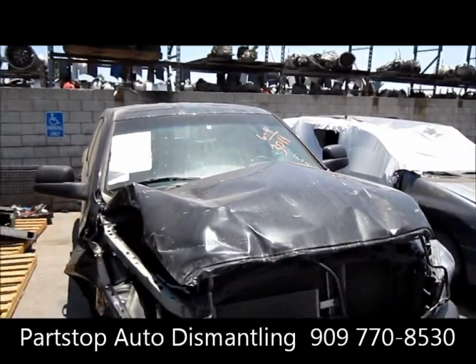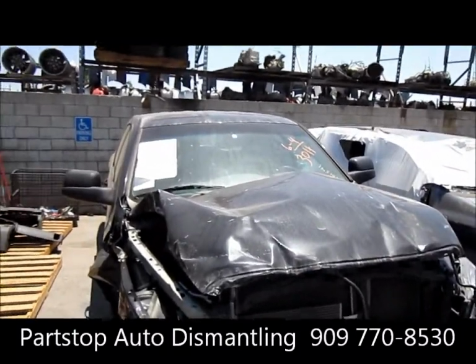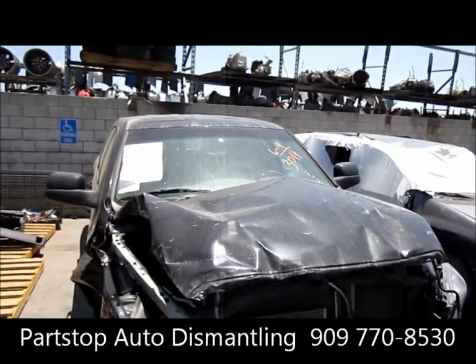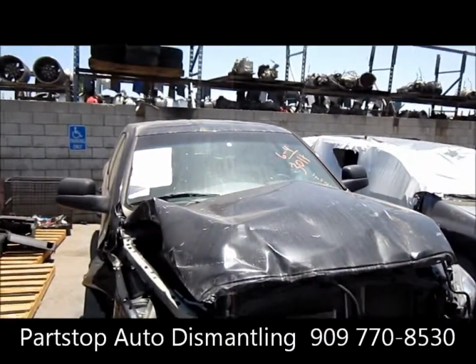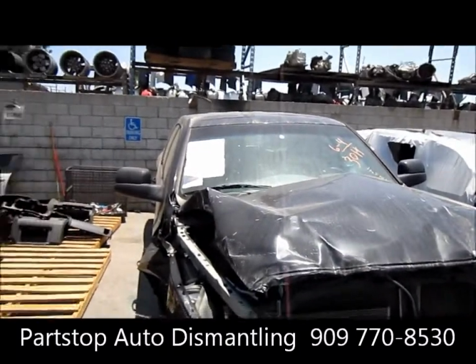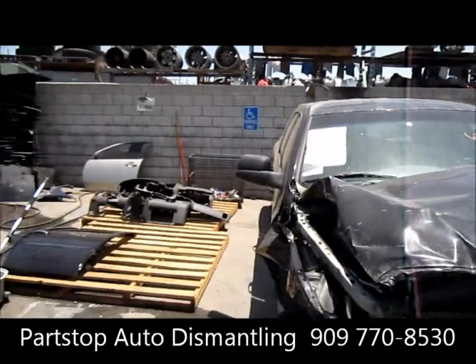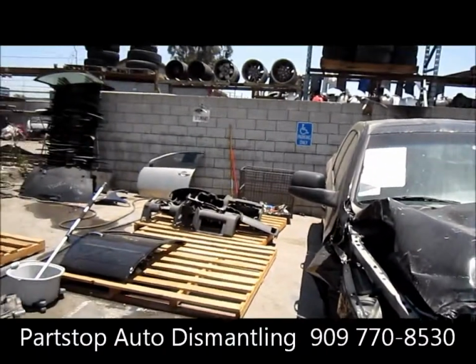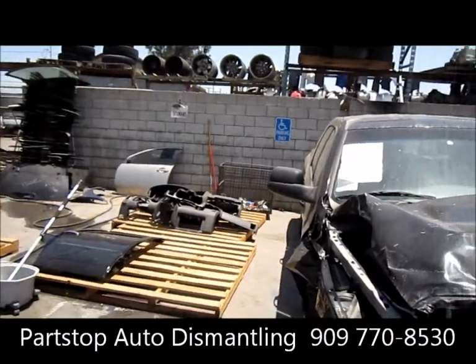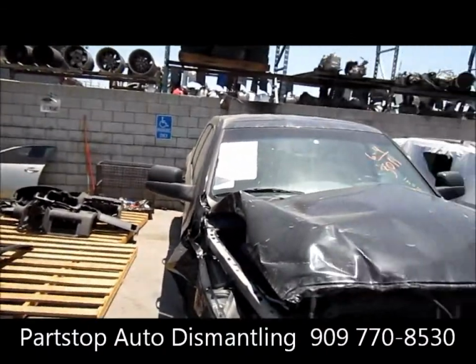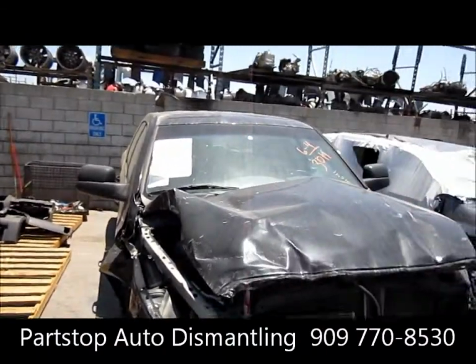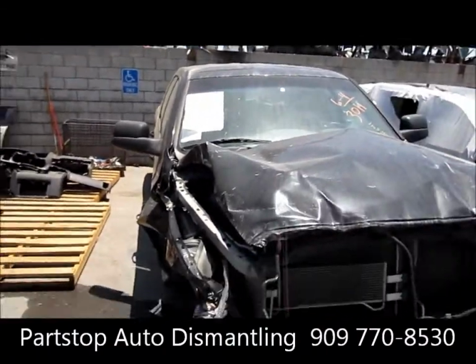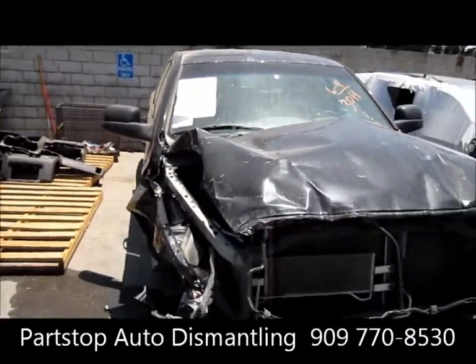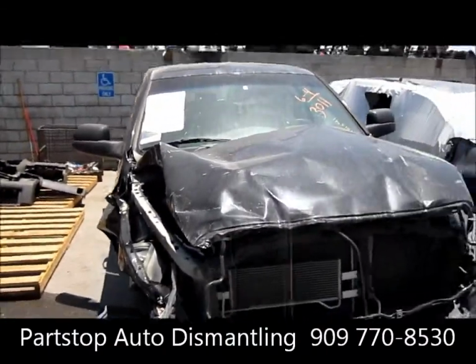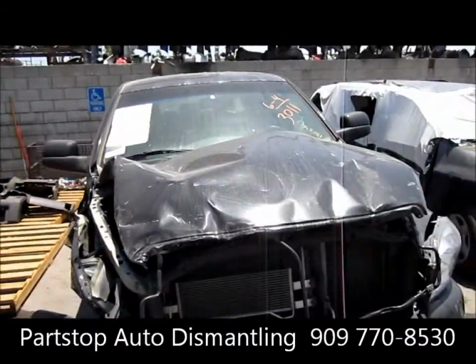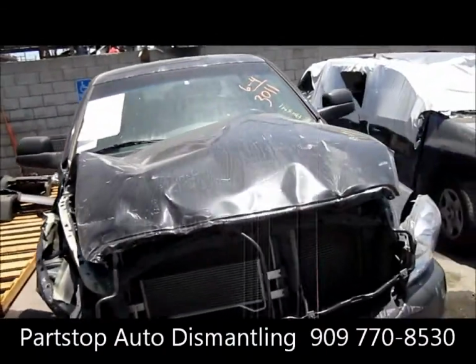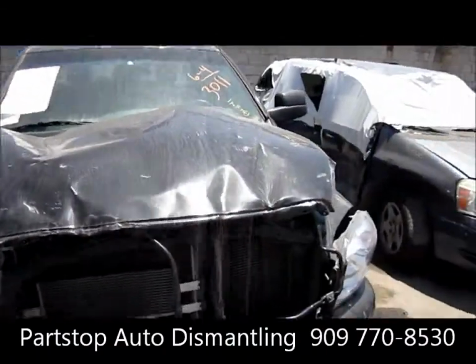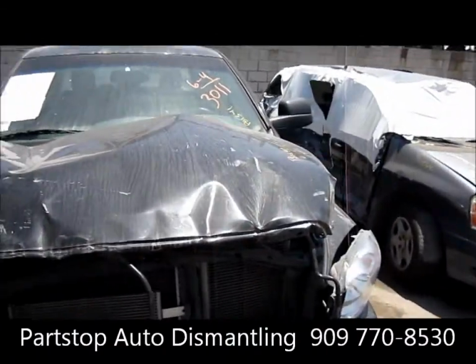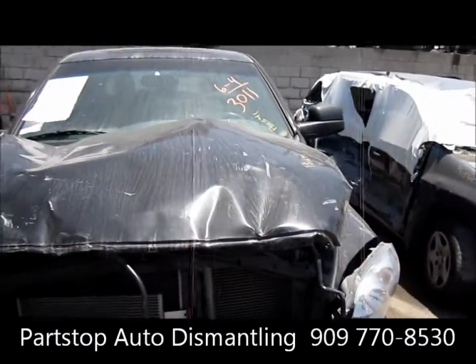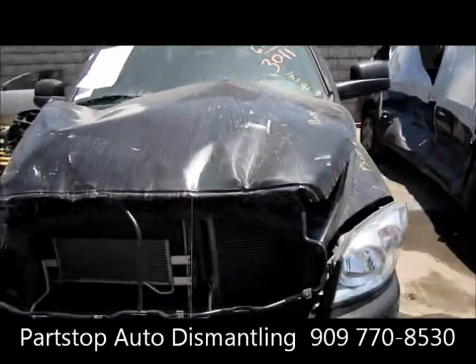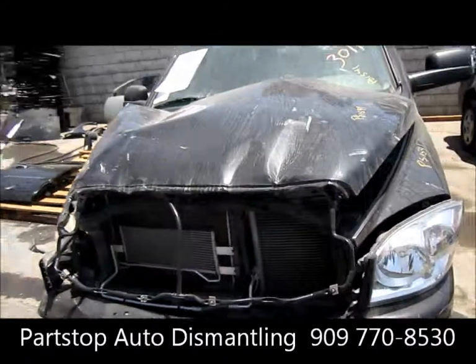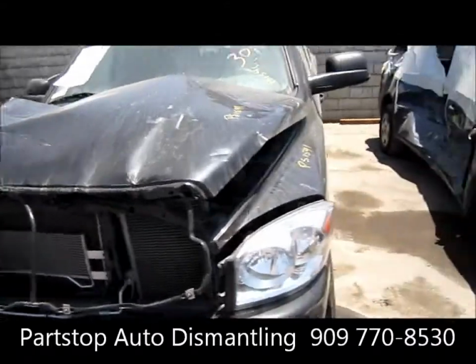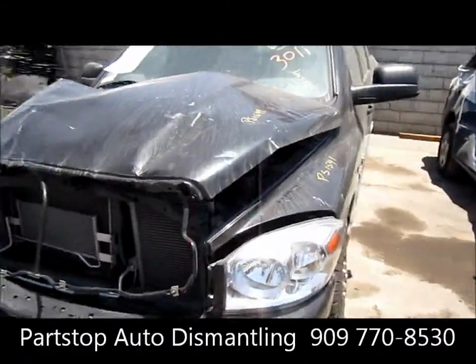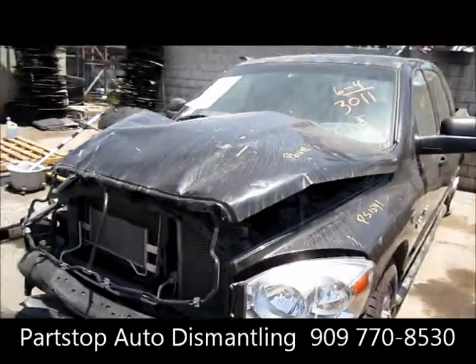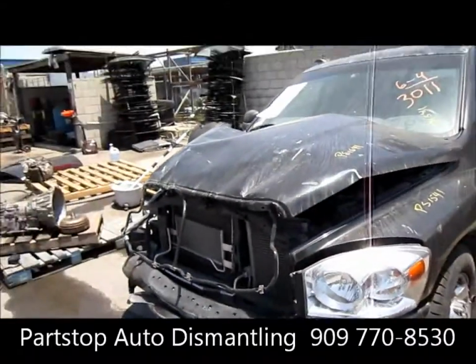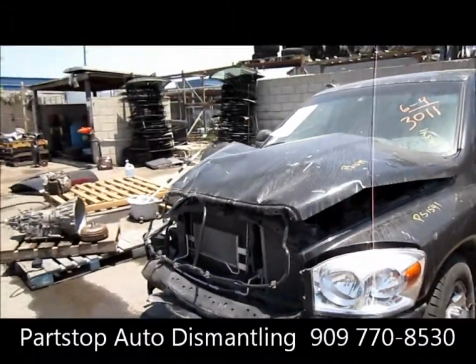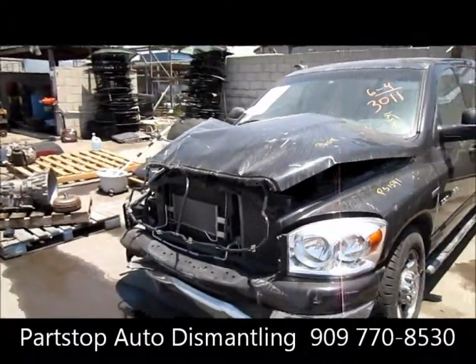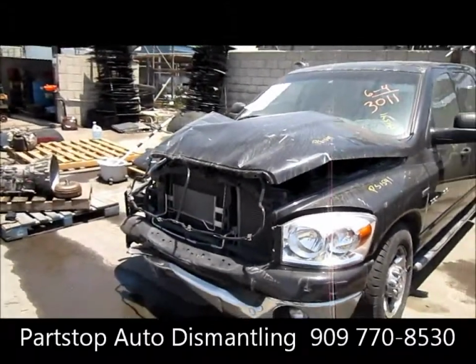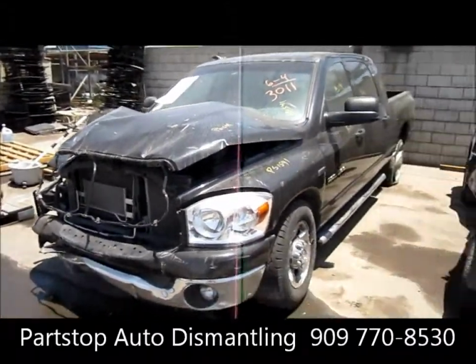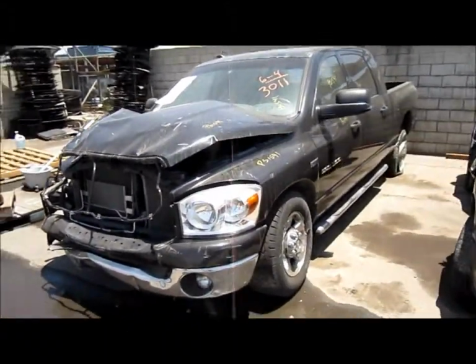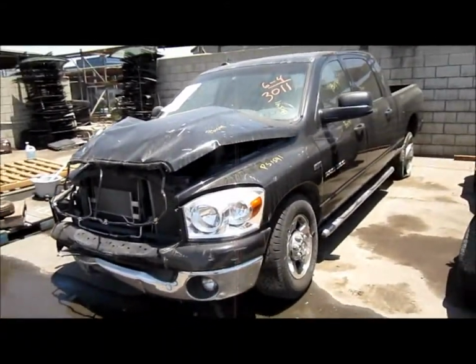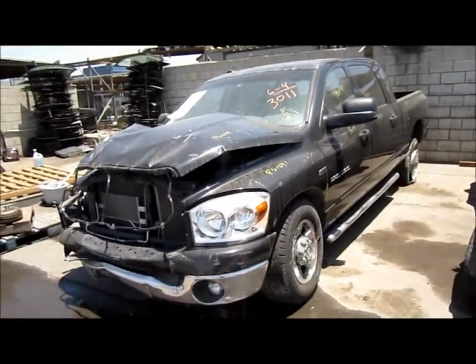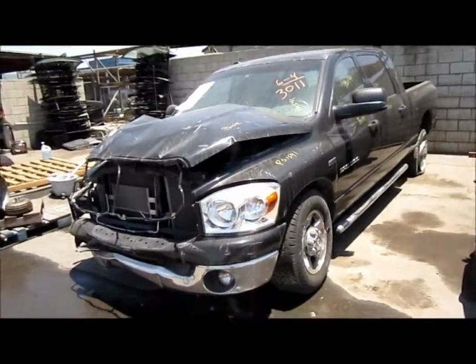This car did start and was electrically tested. It does have 53,000 miles on the vehicle. As you can tell, this car was hit in the front. It's got four doors, a bed, and a rear end.